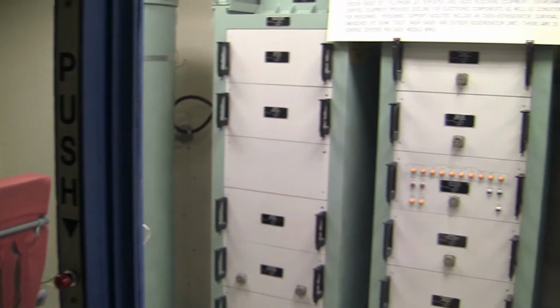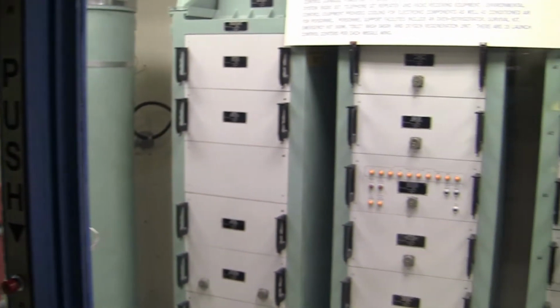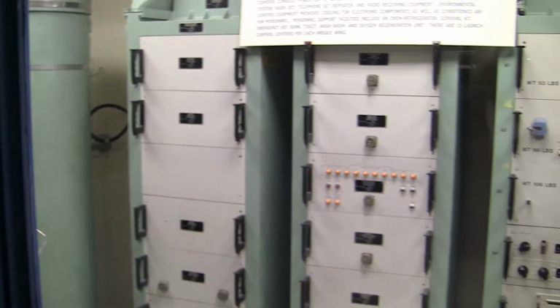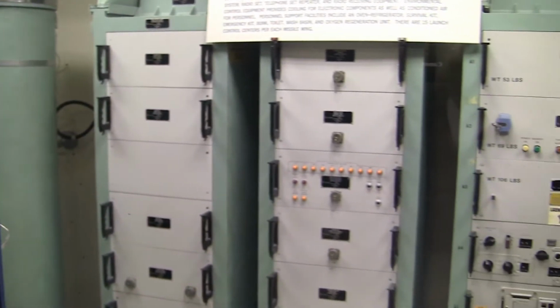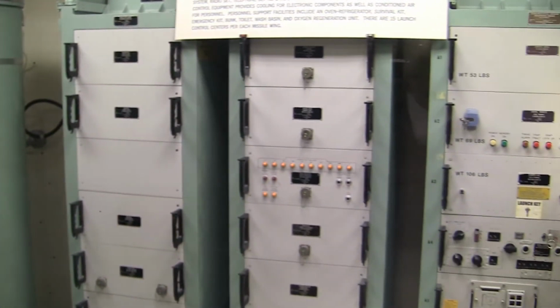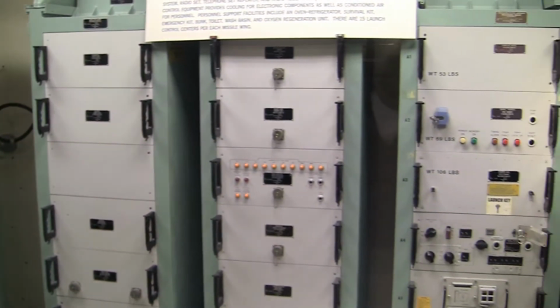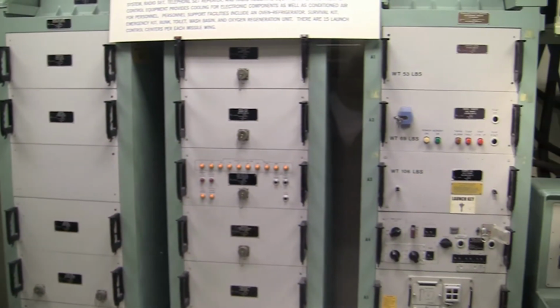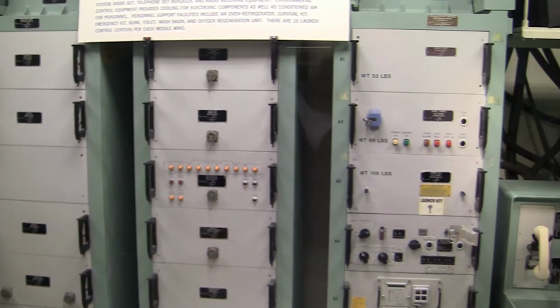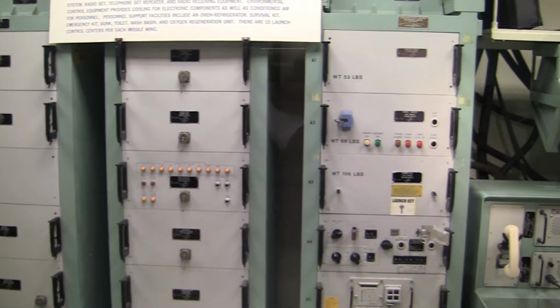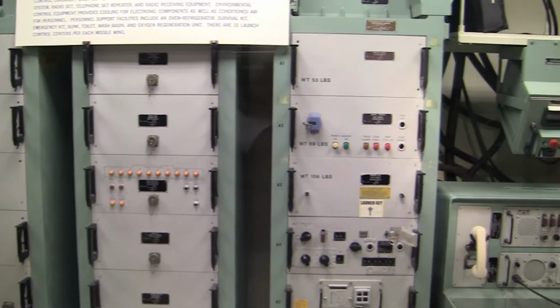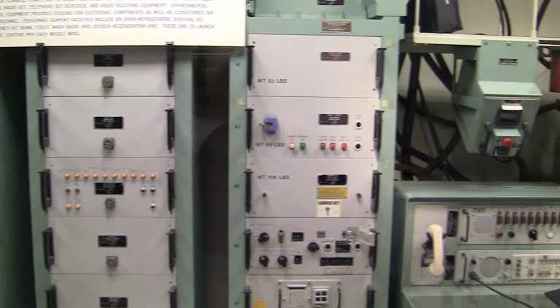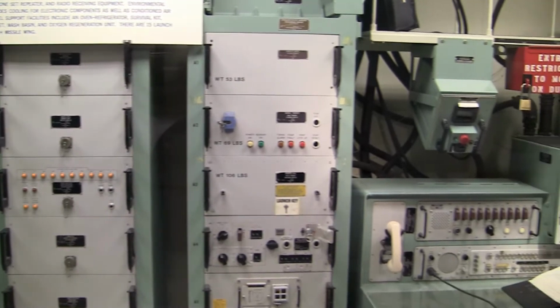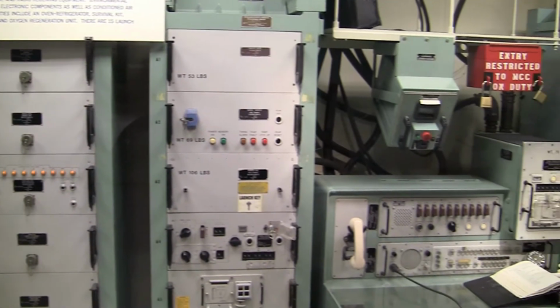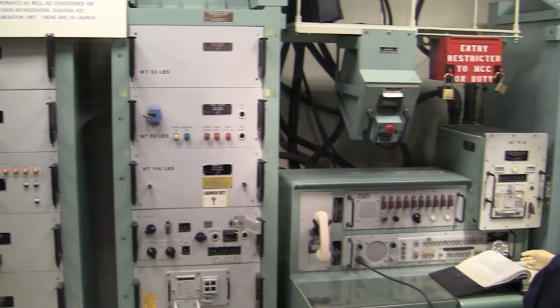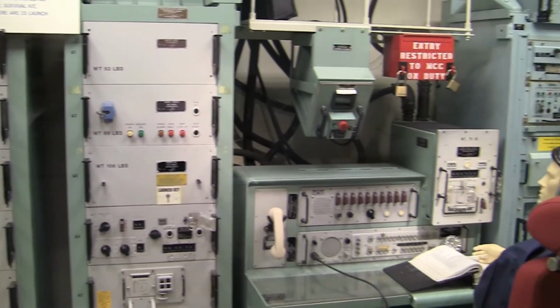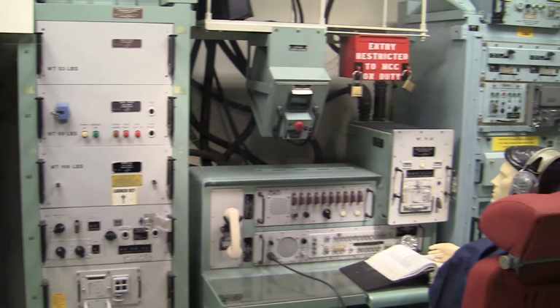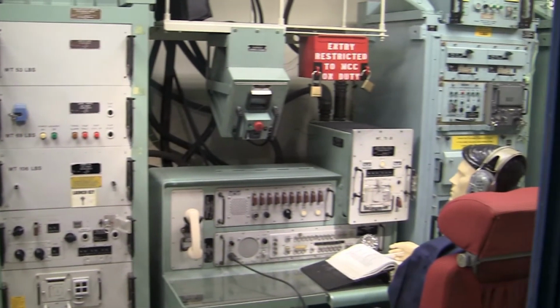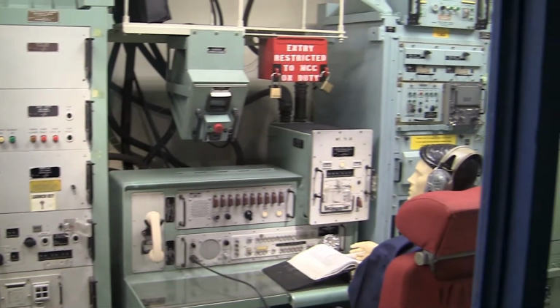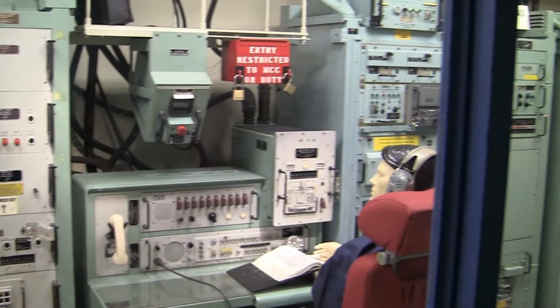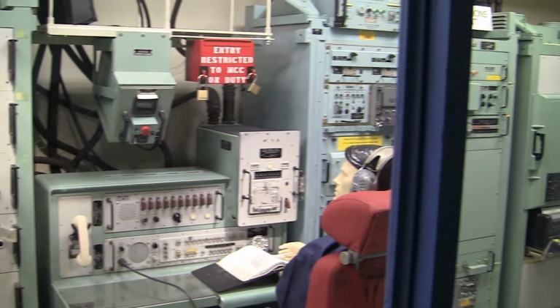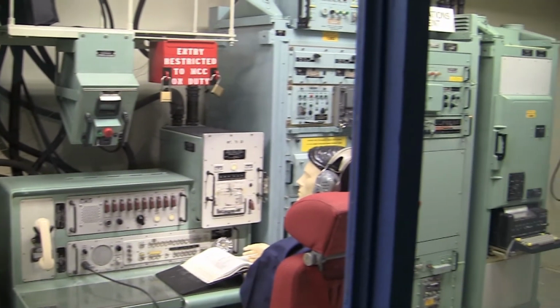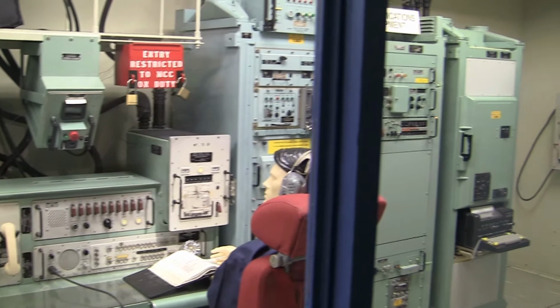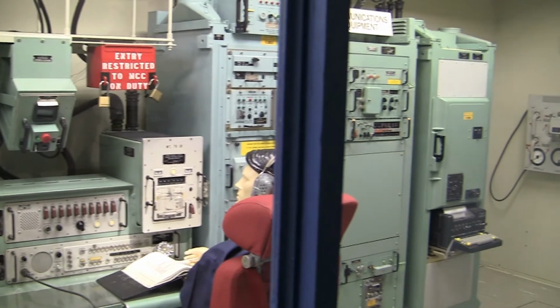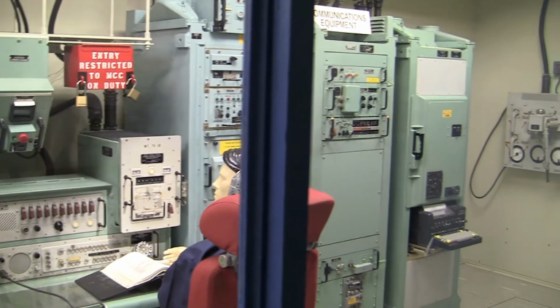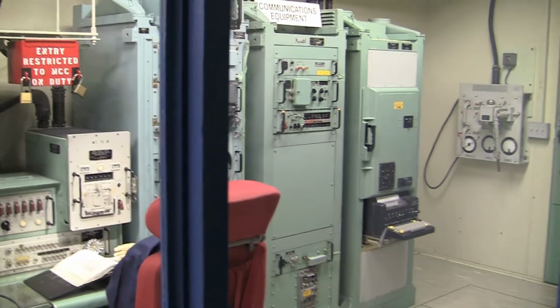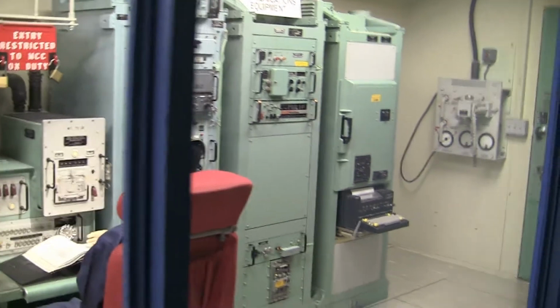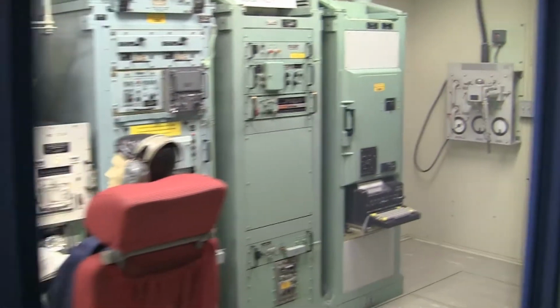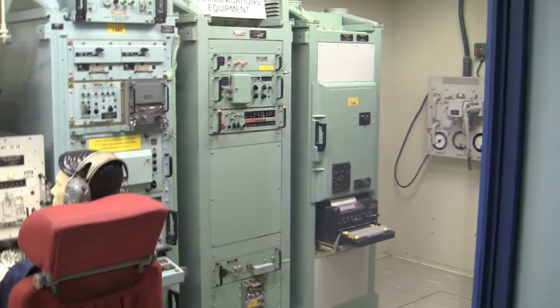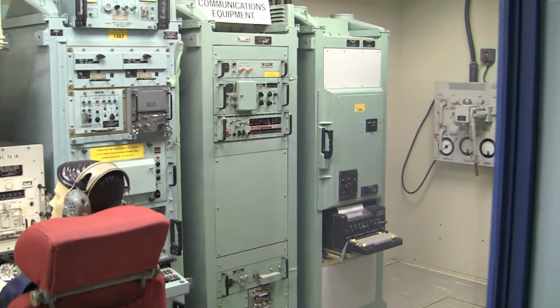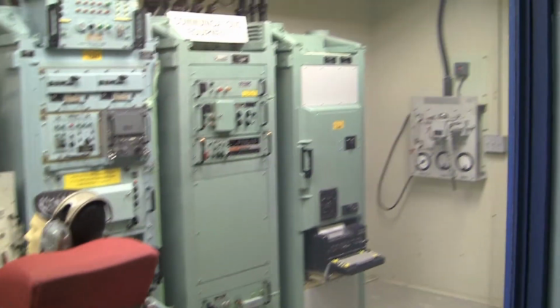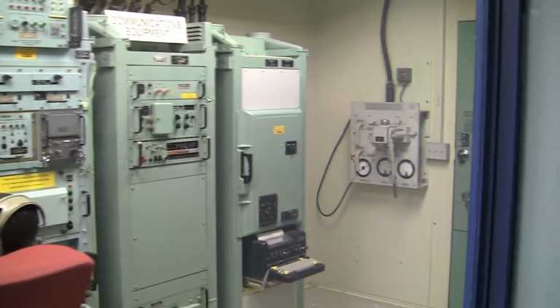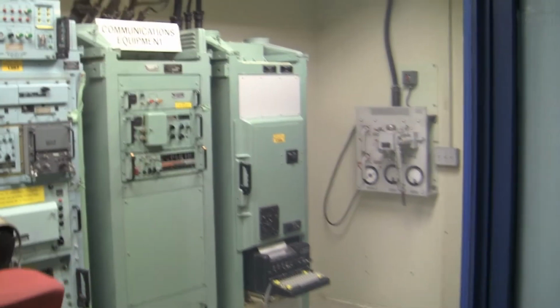Each center was manned by a two-person crew 24 hours a day, 7 days a week, for over 30 years. Each center controlled 10 missiles and could also assume control of any in its squadron if another control center was inoperative.